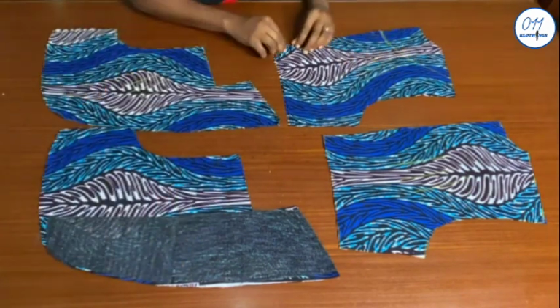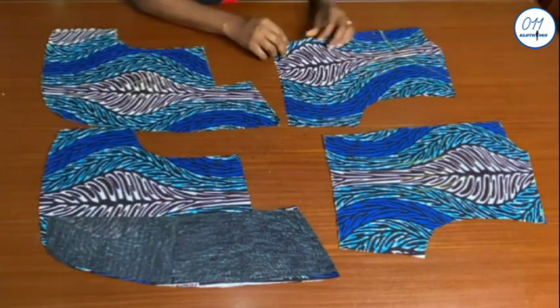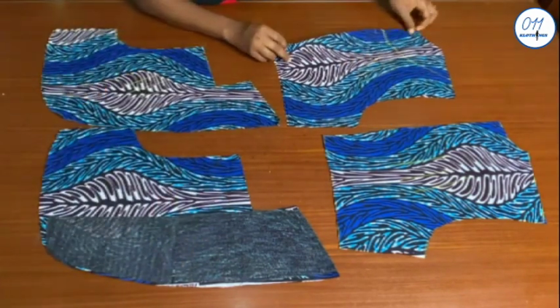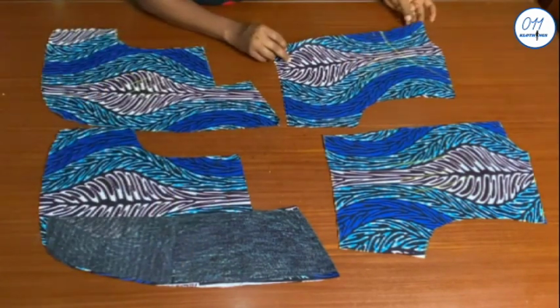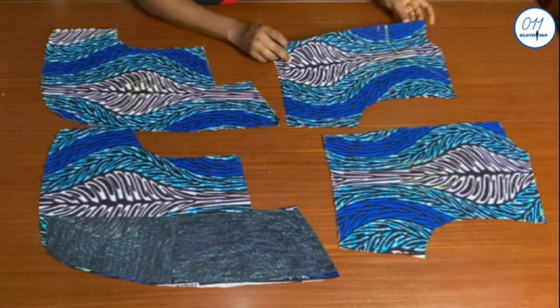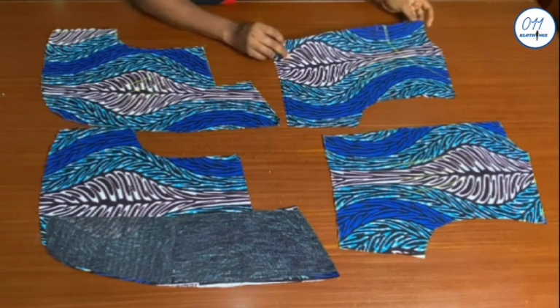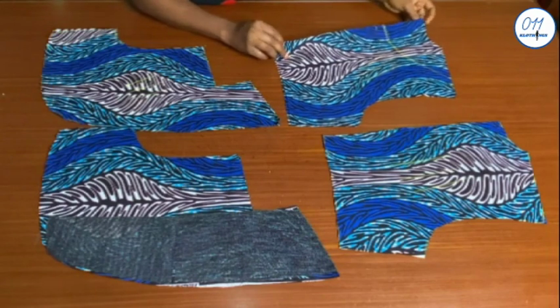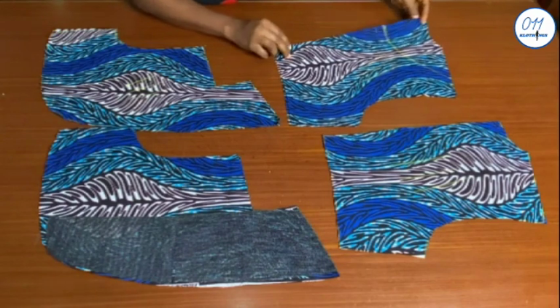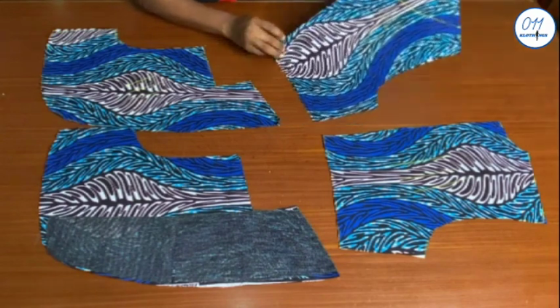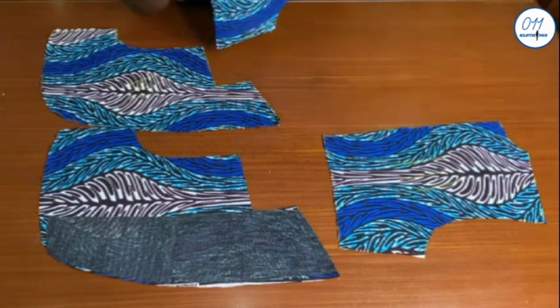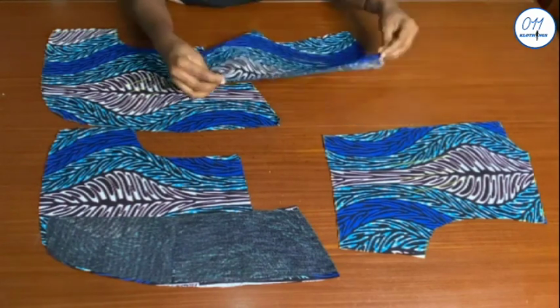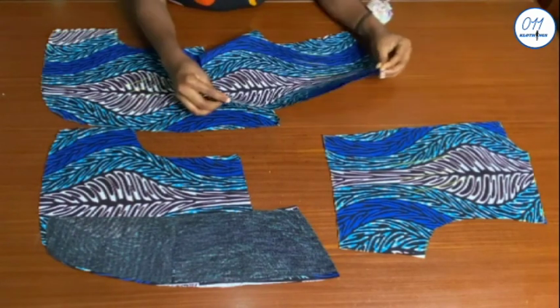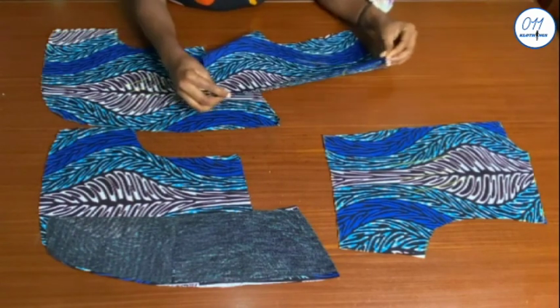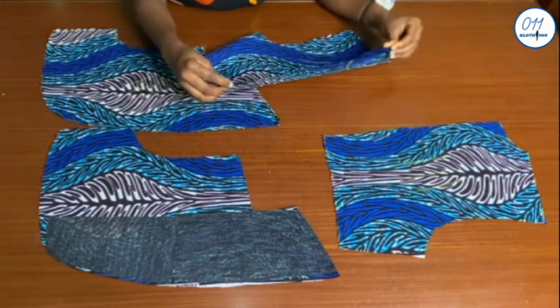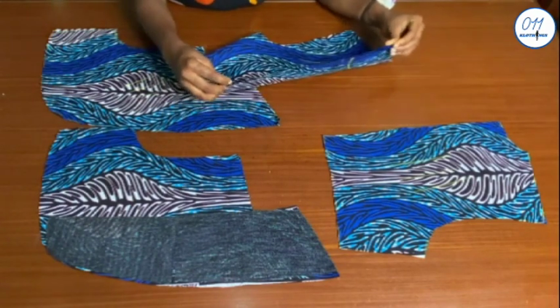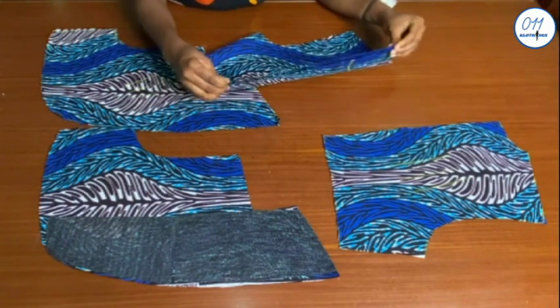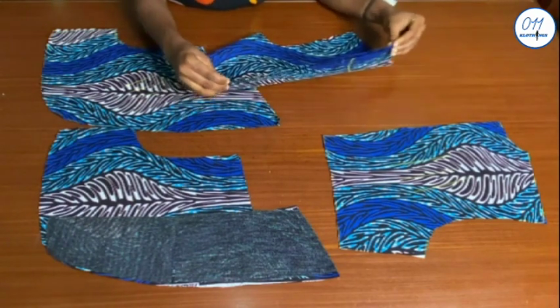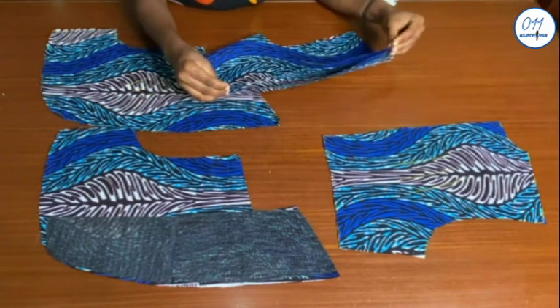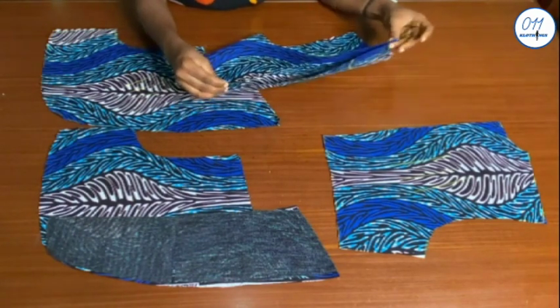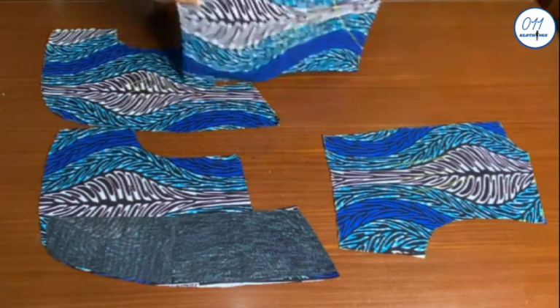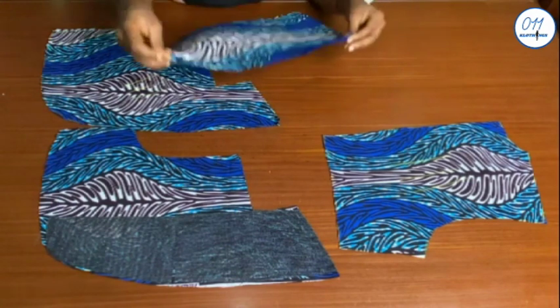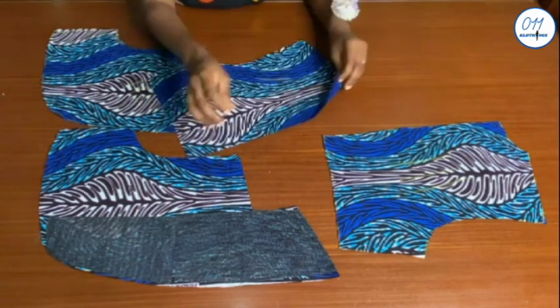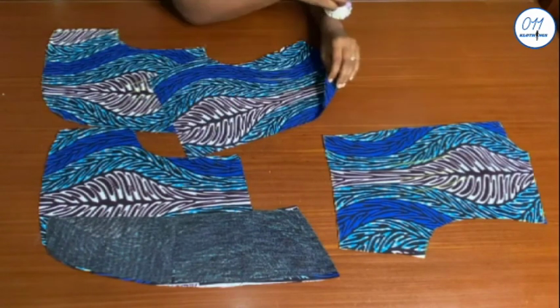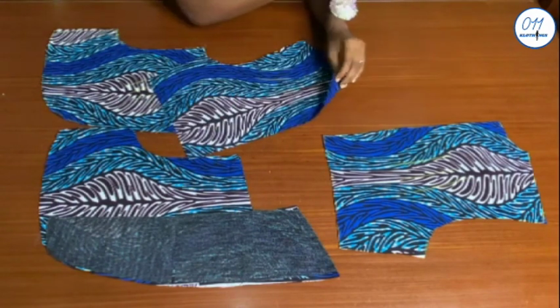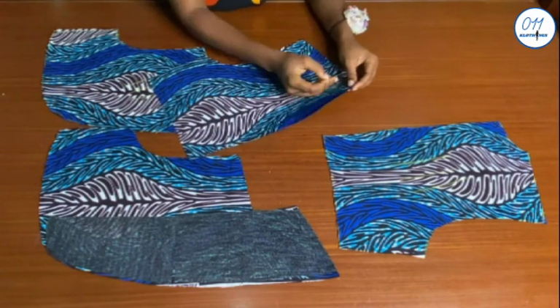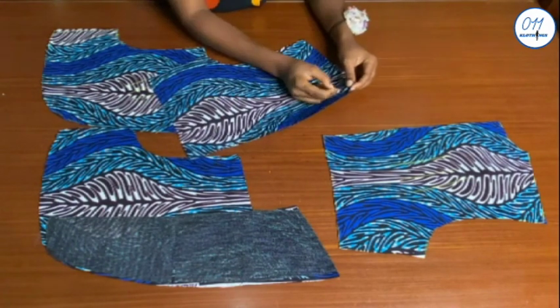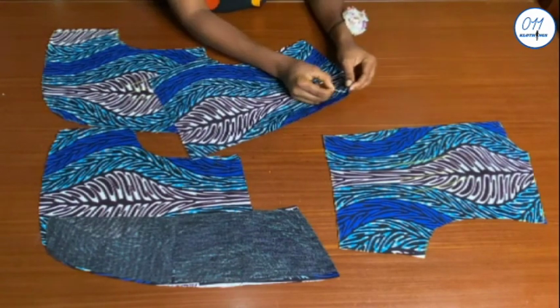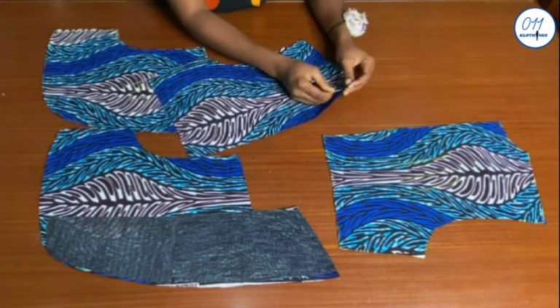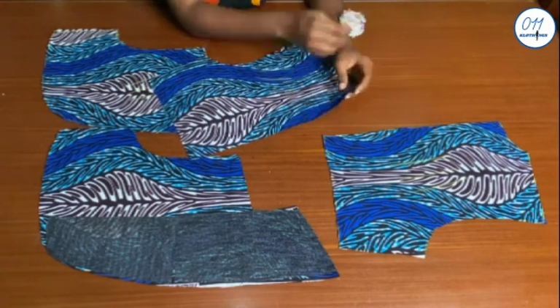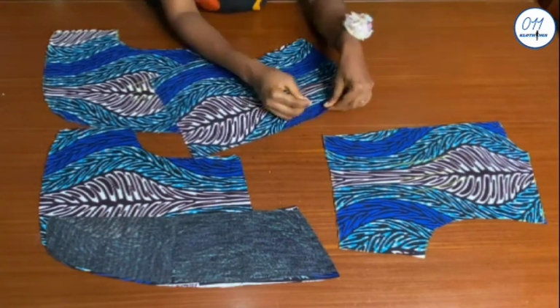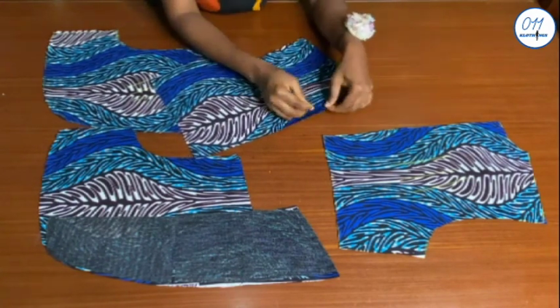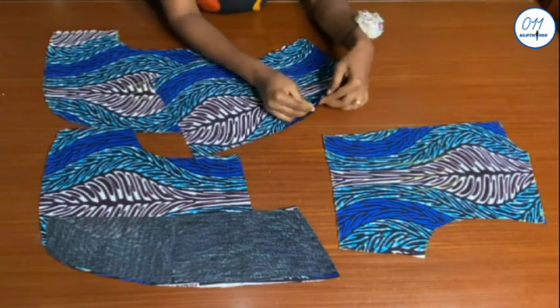For the back pieces, I will join the center back together on my sewing machine using half an inch sewing allowance. But first I will pin in place like this.